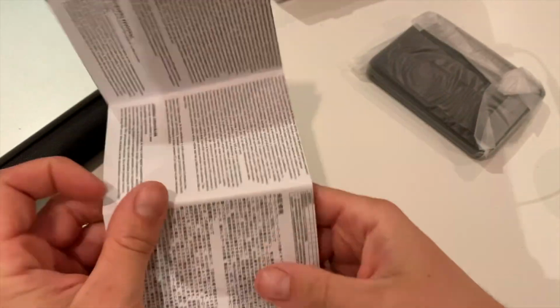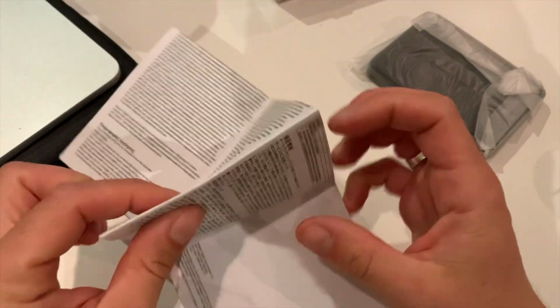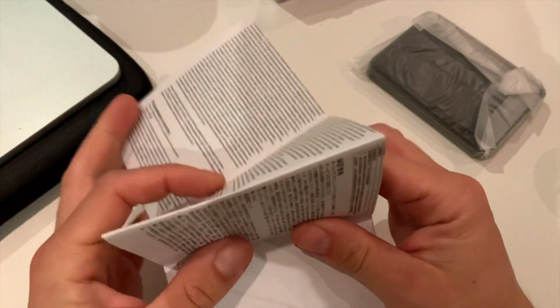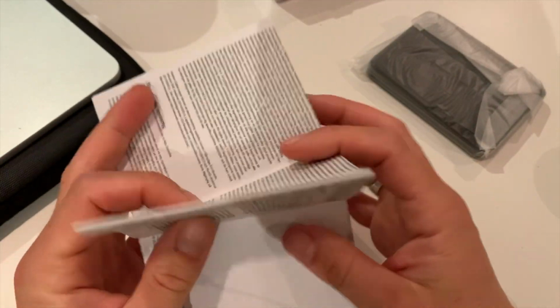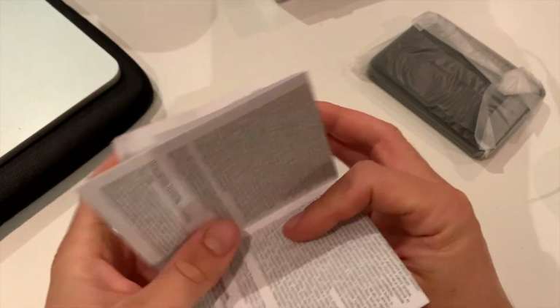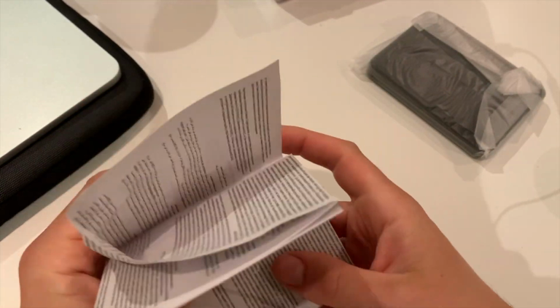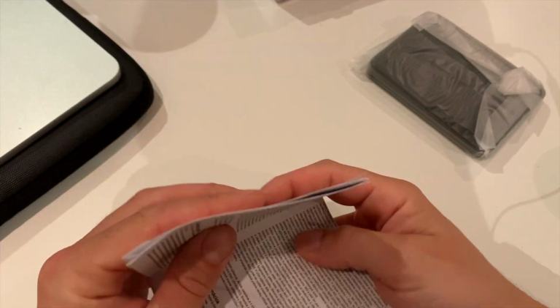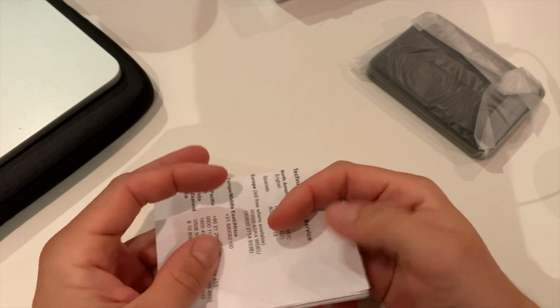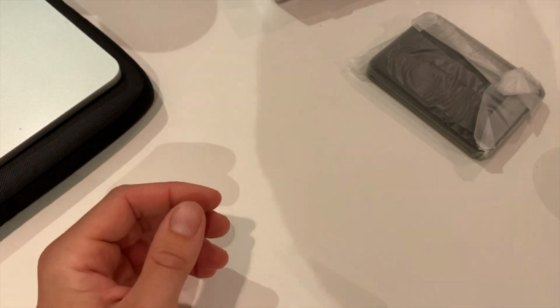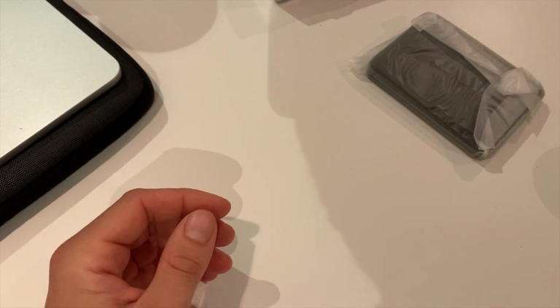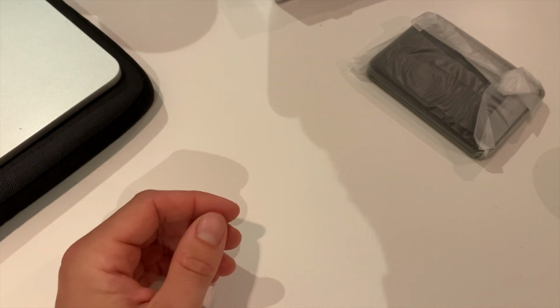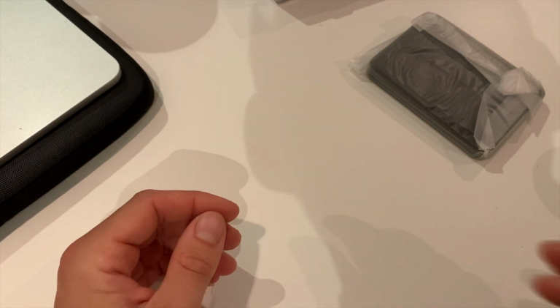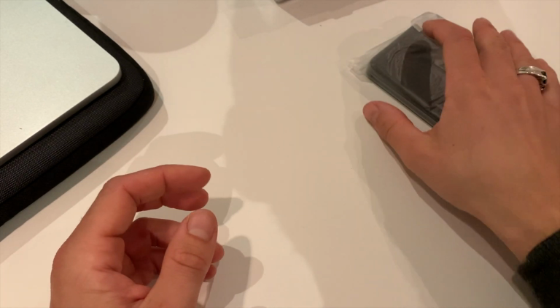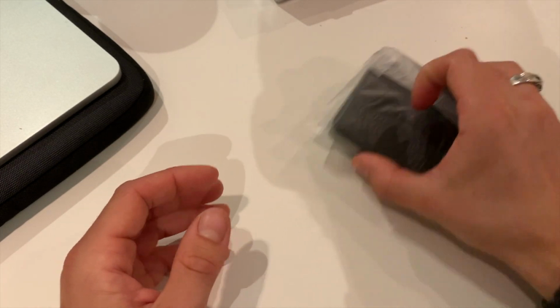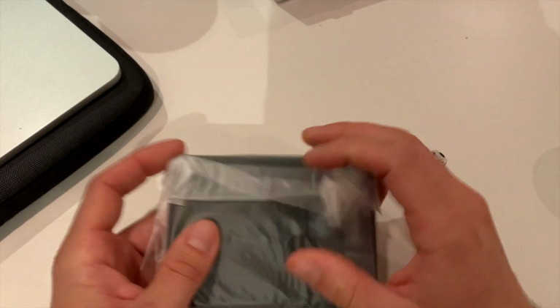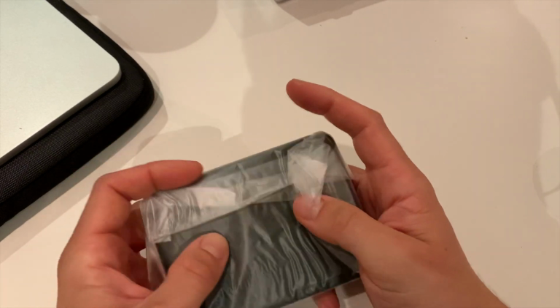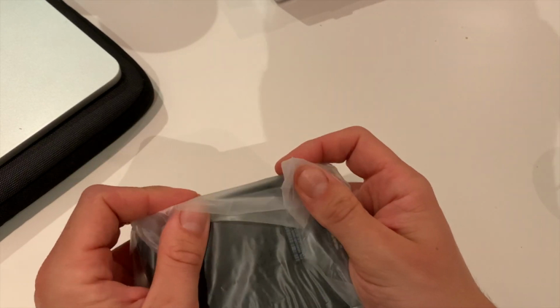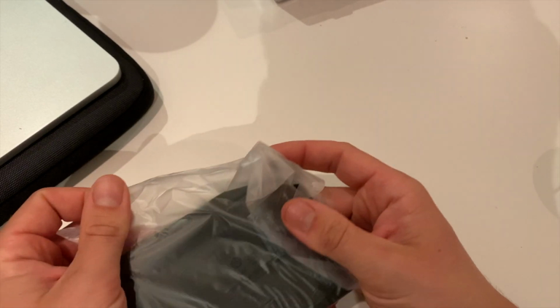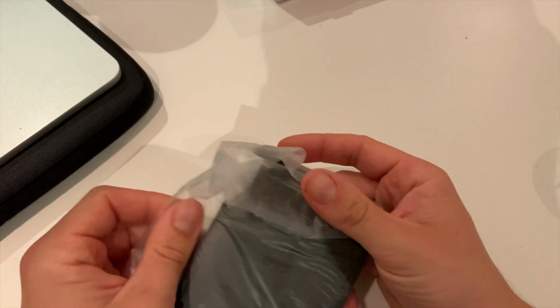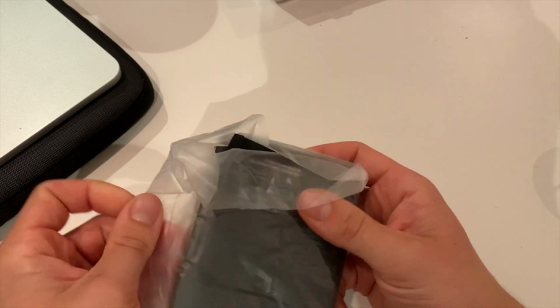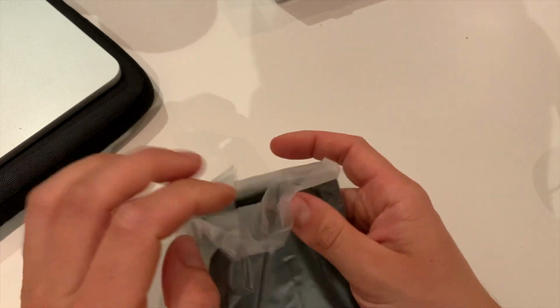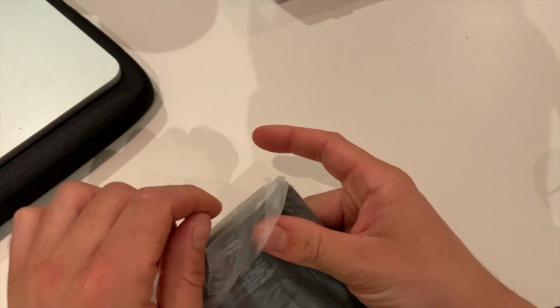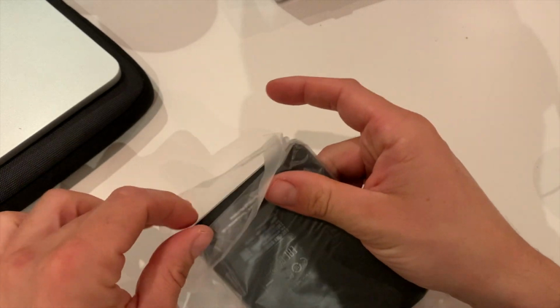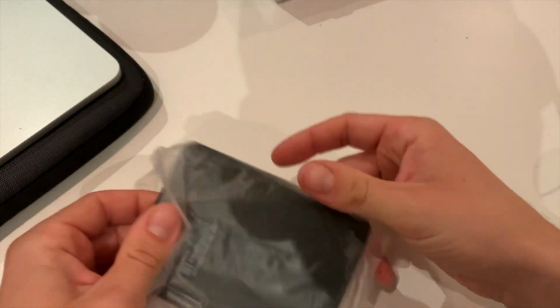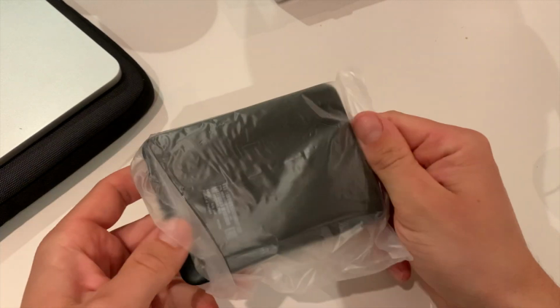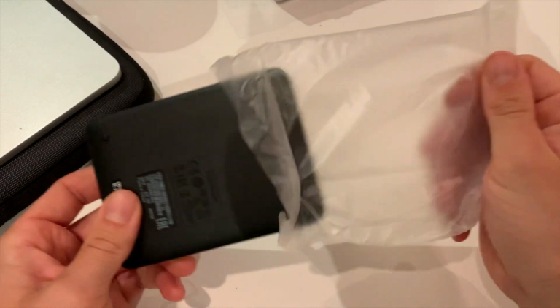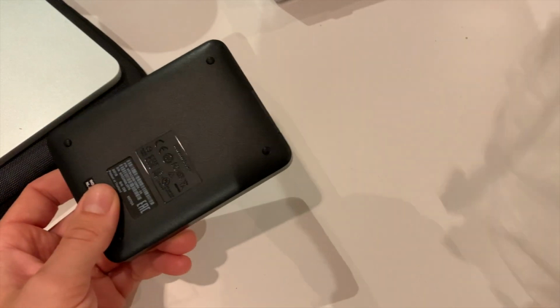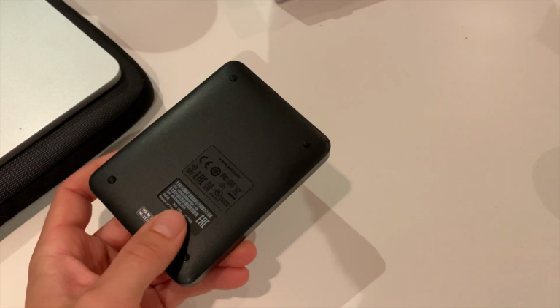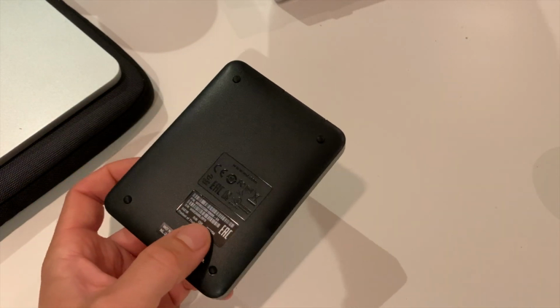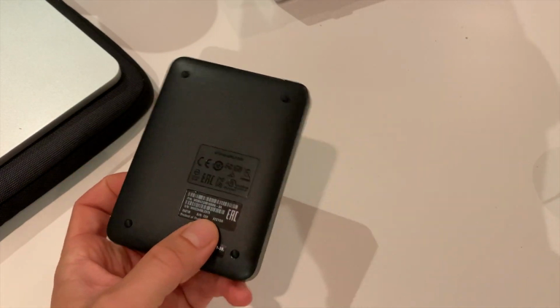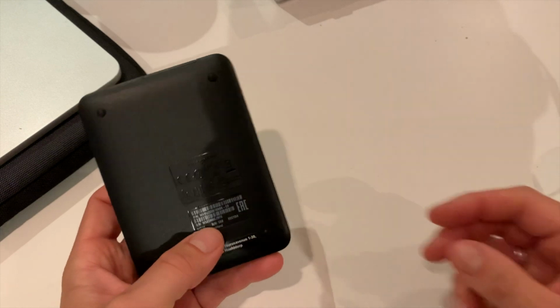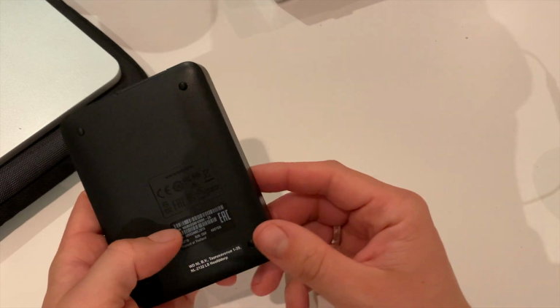I'm not going to read the manual — I'm just going to use it straight away. But first of all, I'm going to format it to FAT32 so I can use it for both Mac and Windows.